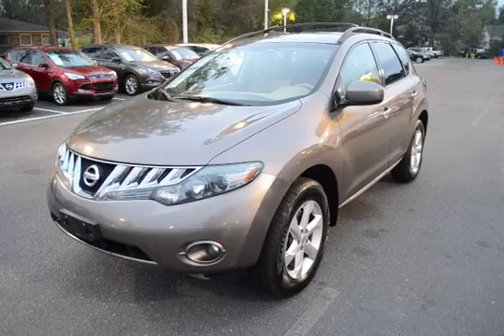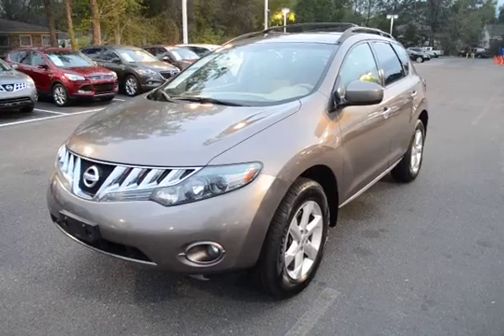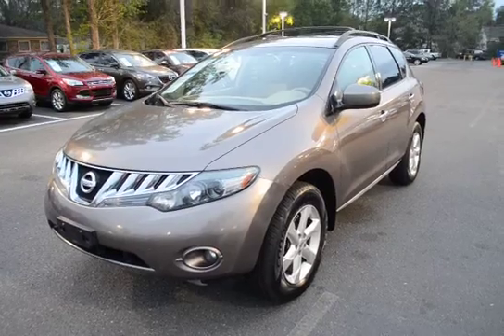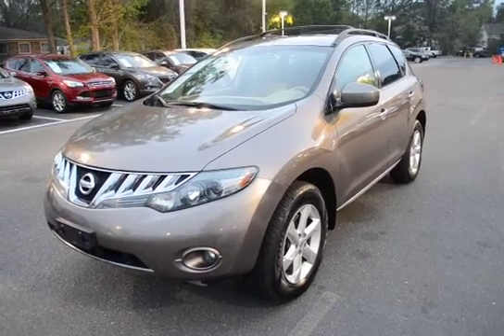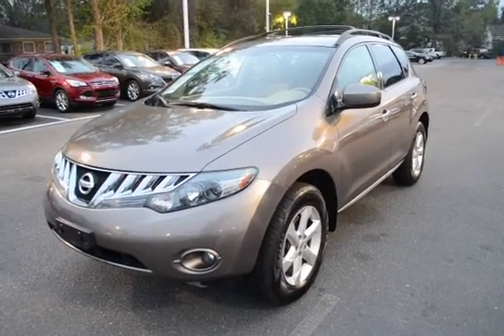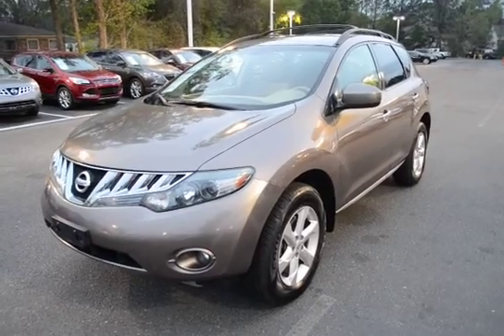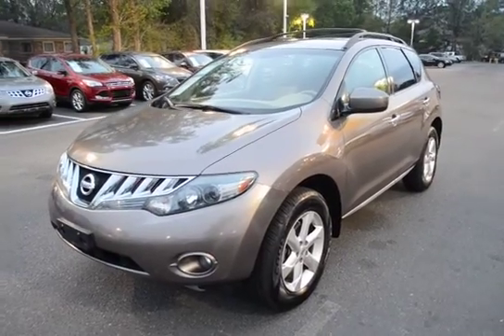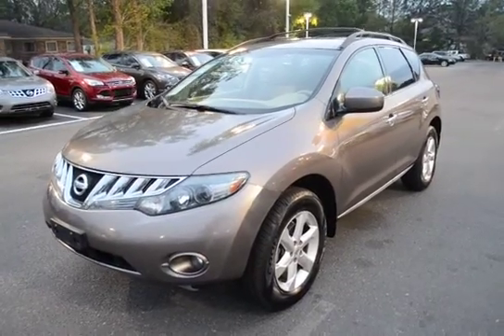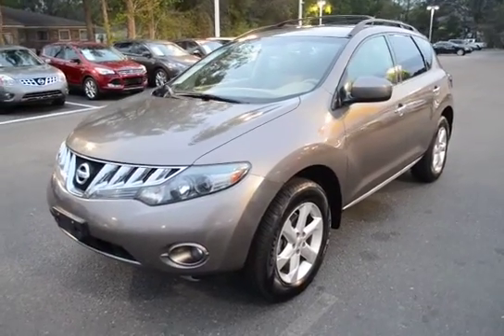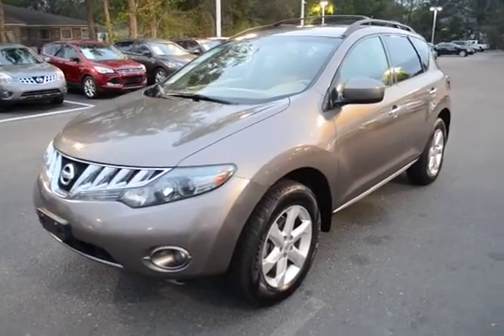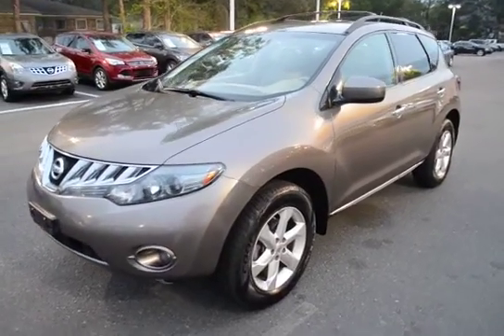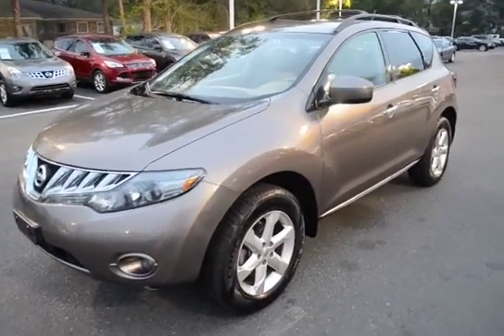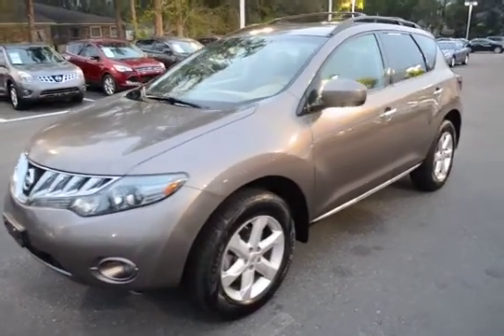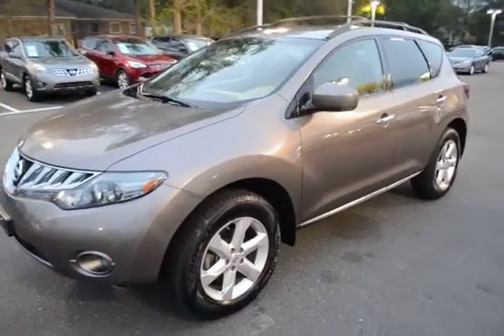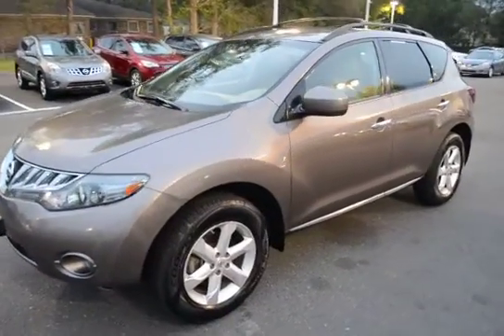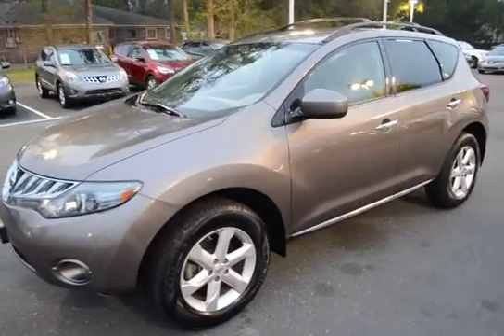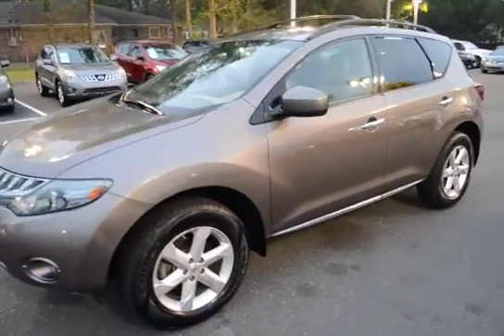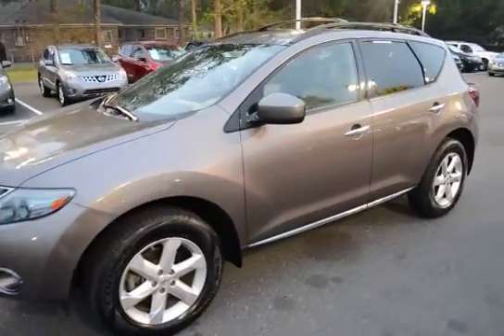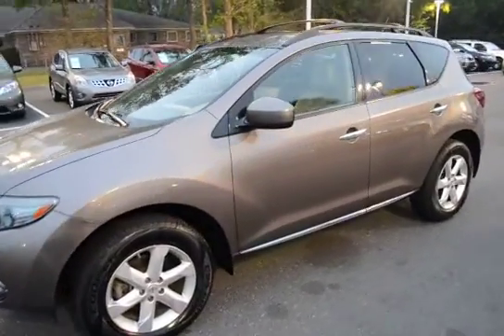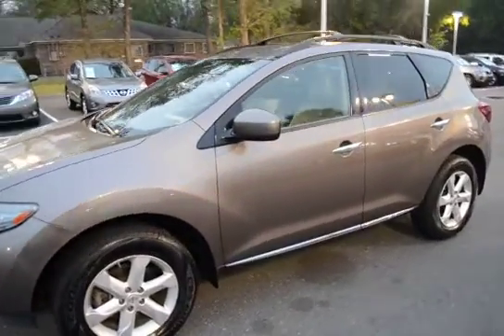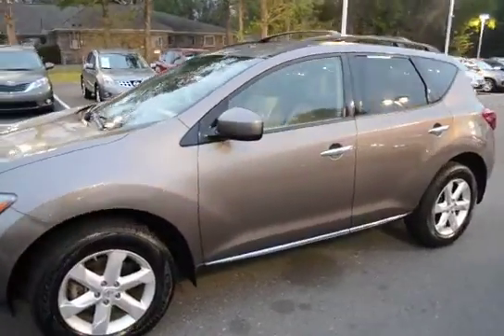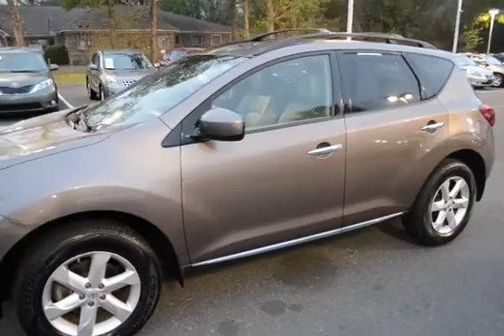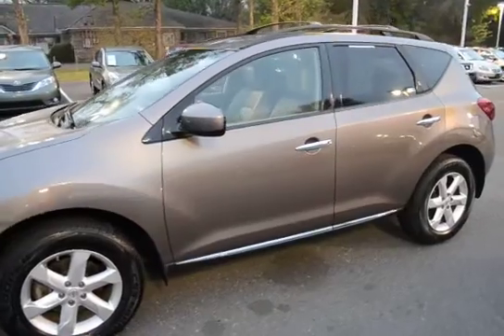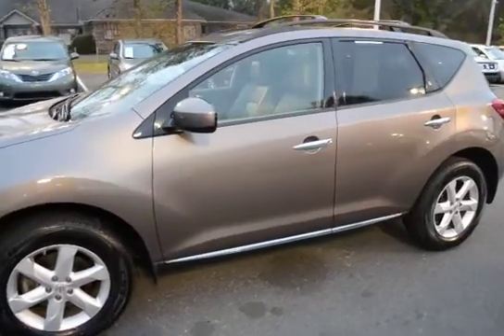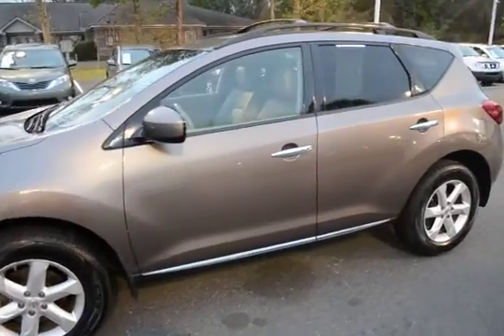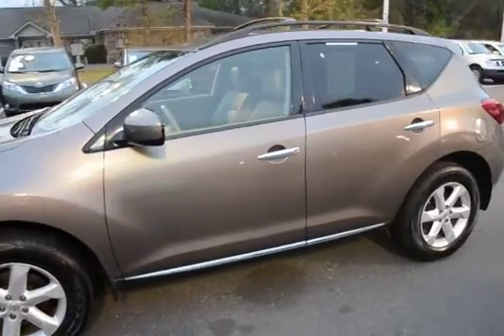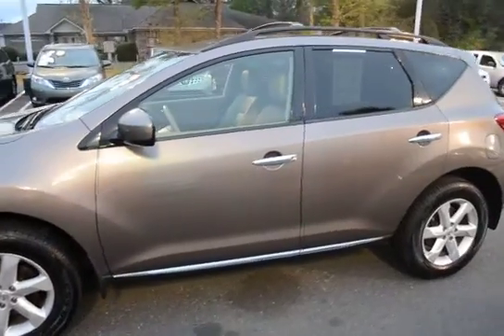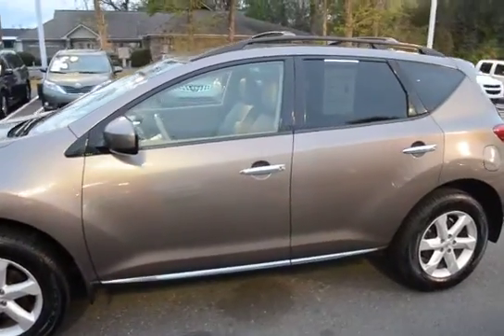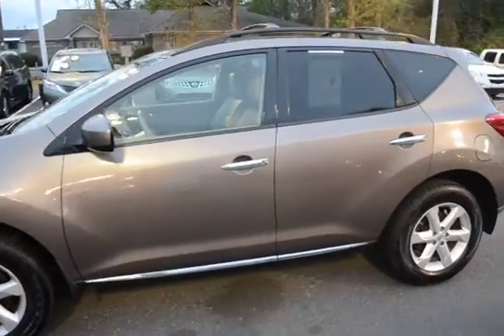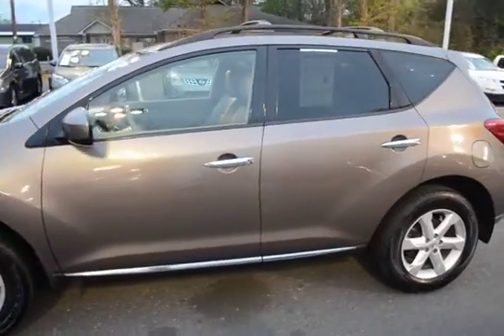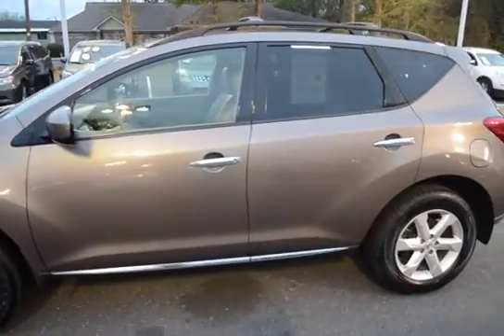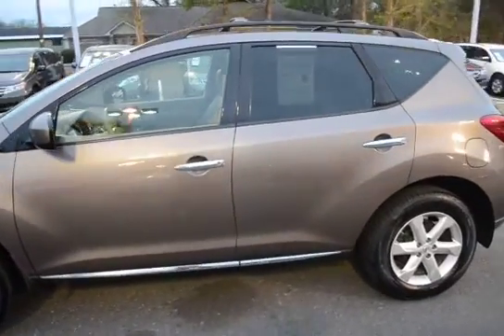Hey guys, I'm here with our 2009 Nissan Murano. This vehicle has 159,000 miles.